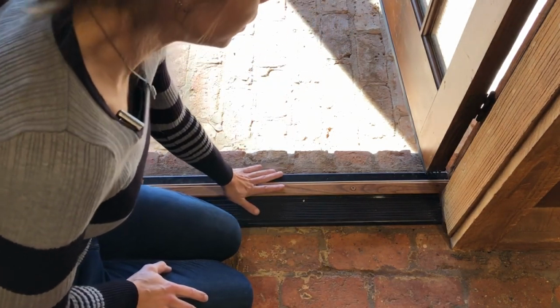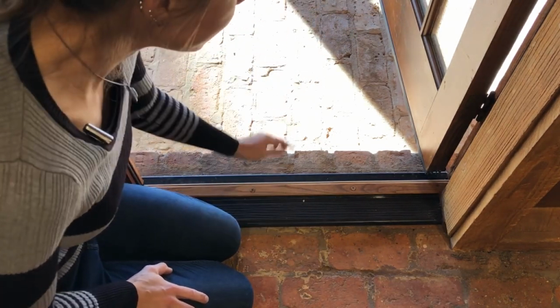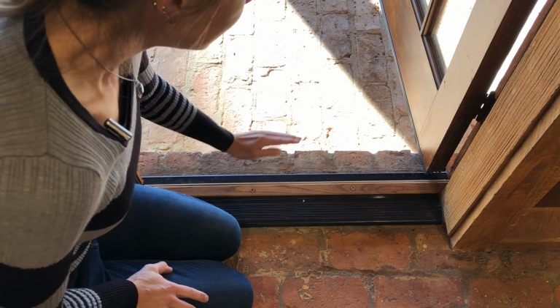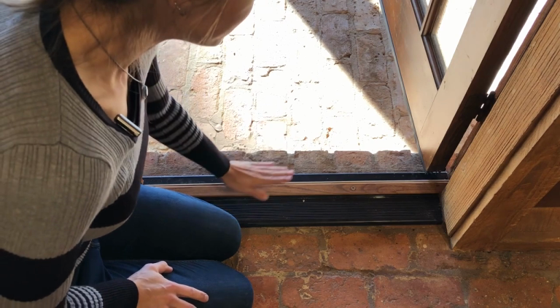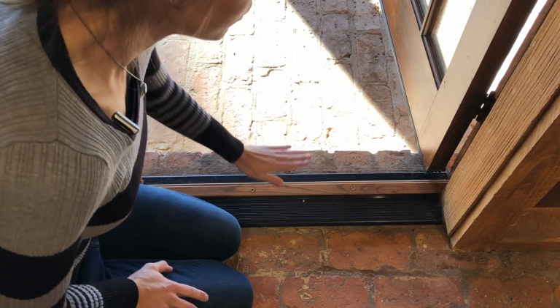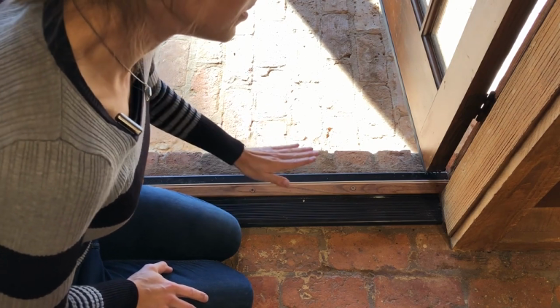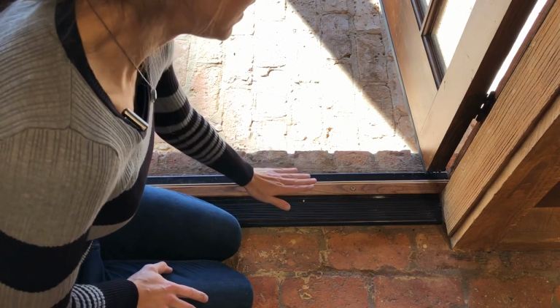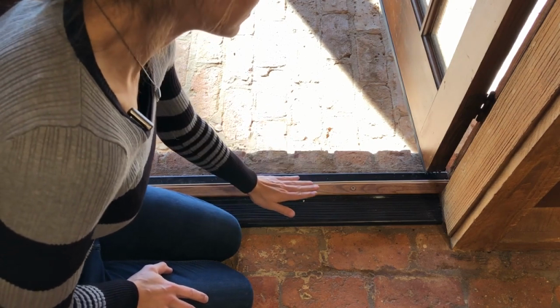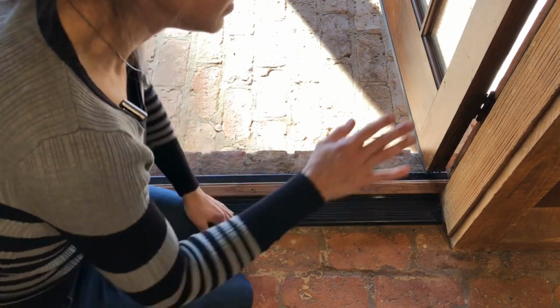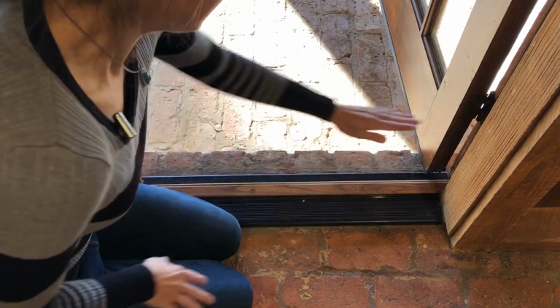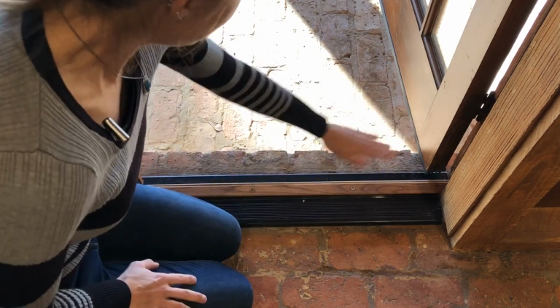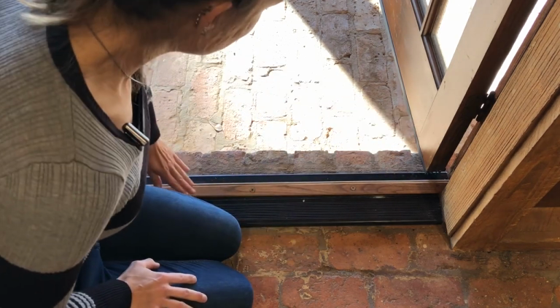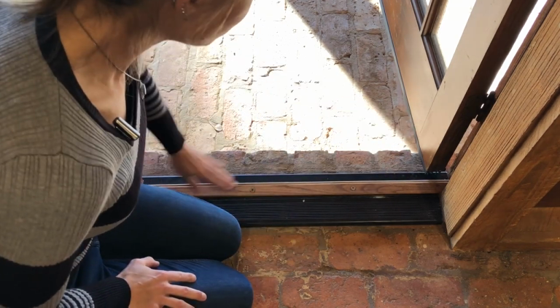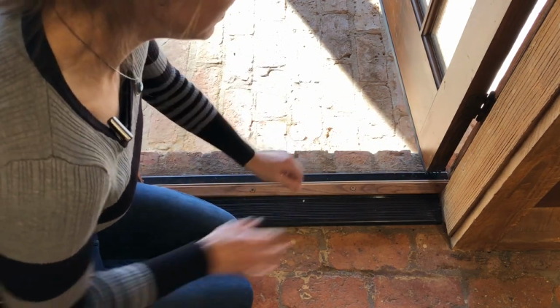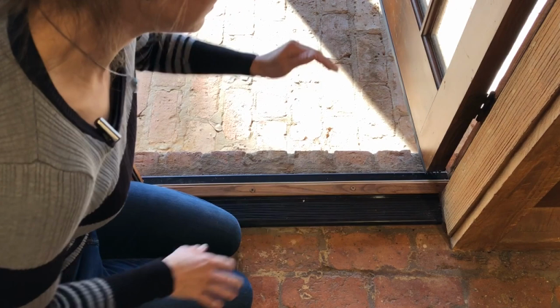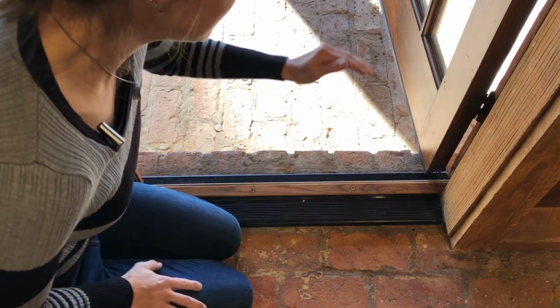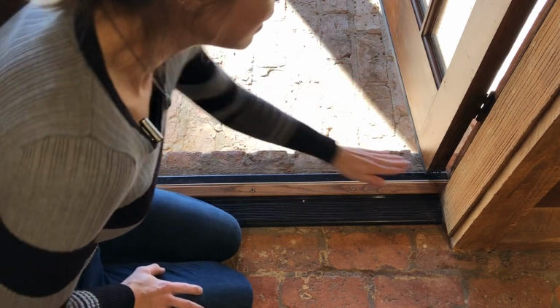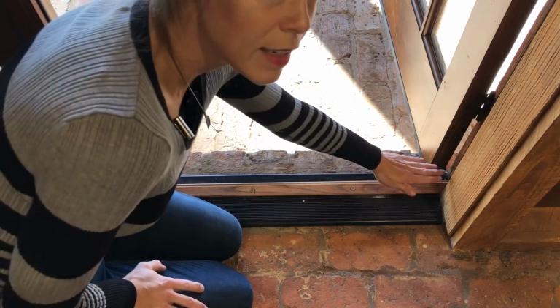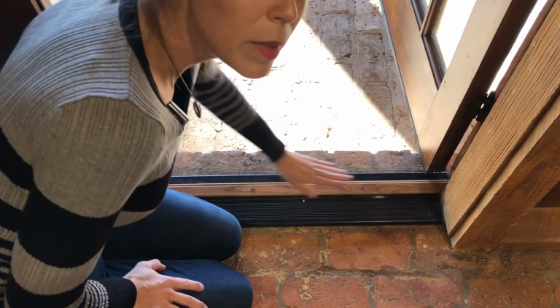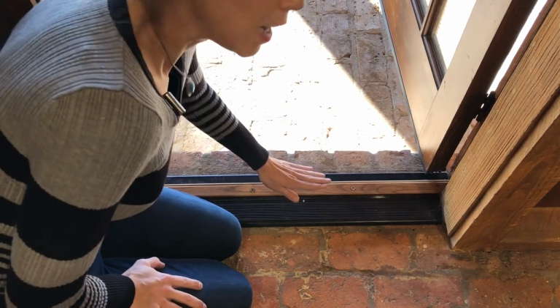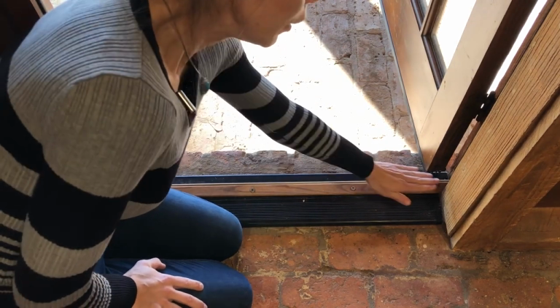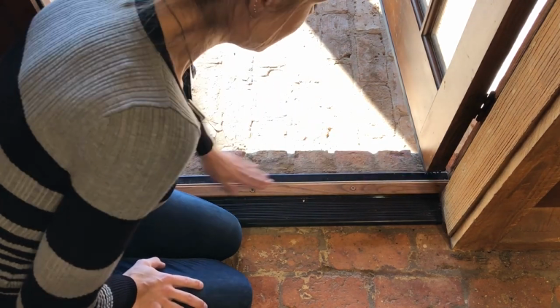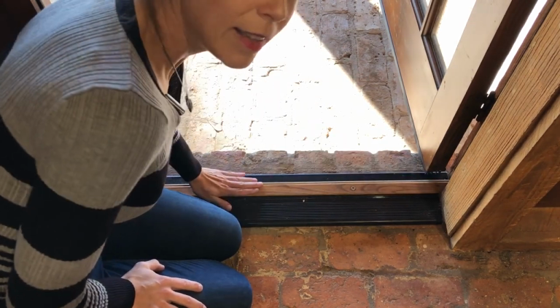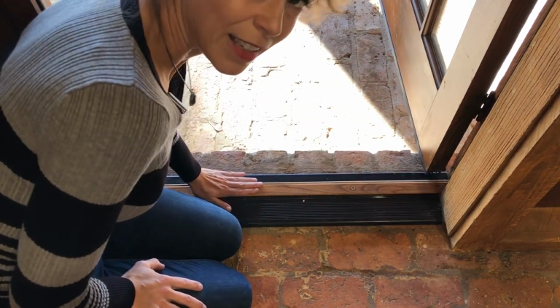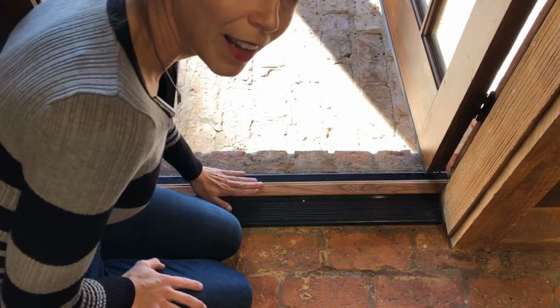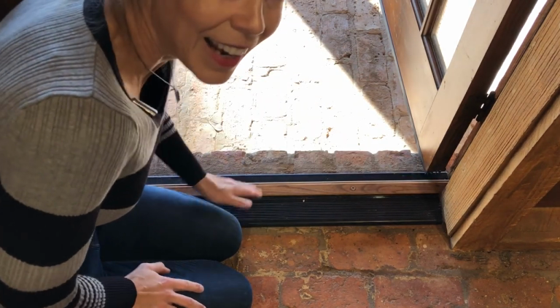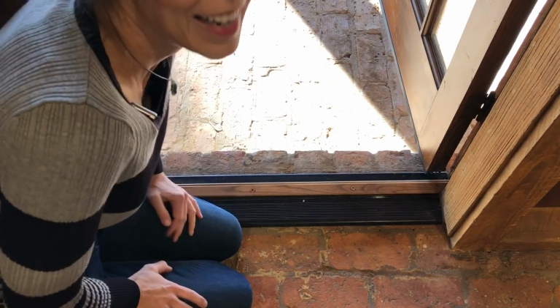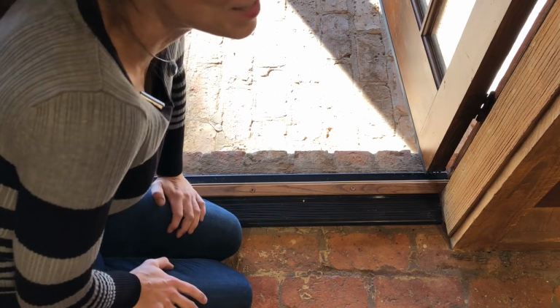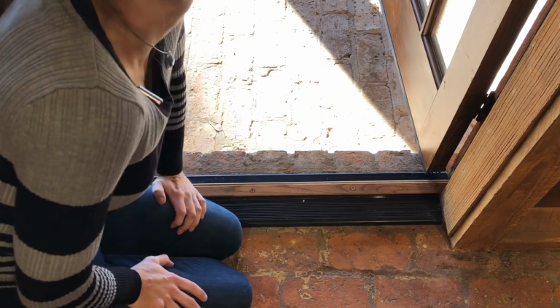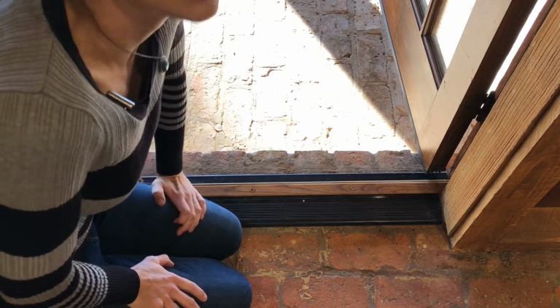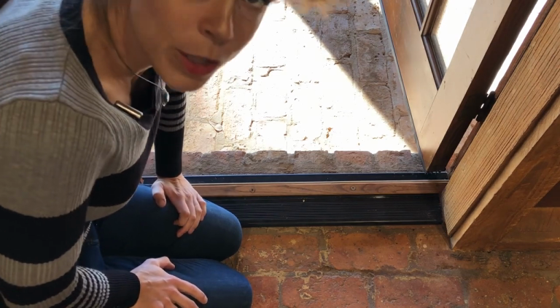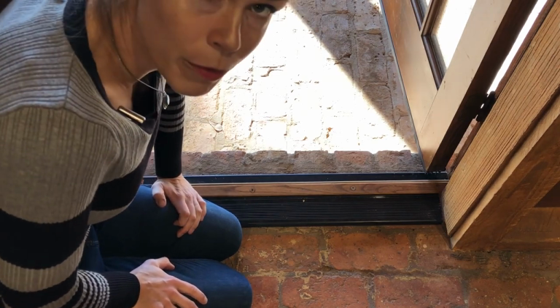I decided it would really help me if I installed an adjustable threshold. You have about a quarter inch of height adjustment in this threshold, which means that one end can be higher than the other. This has been such a huge help for me.